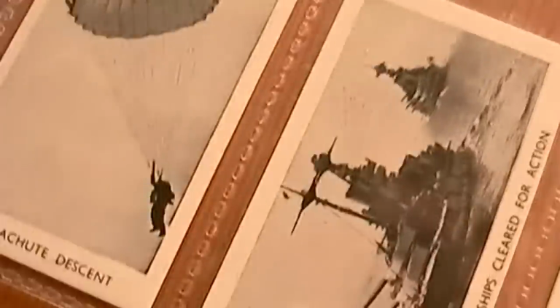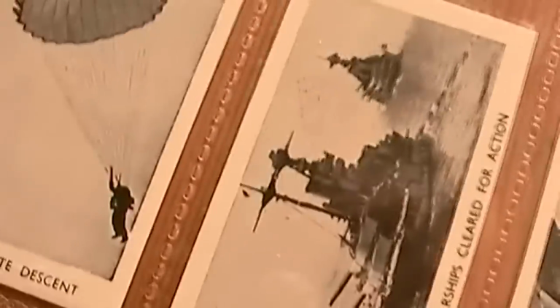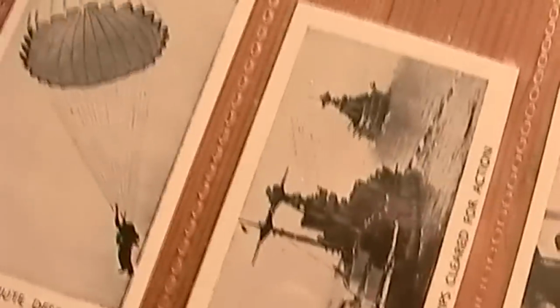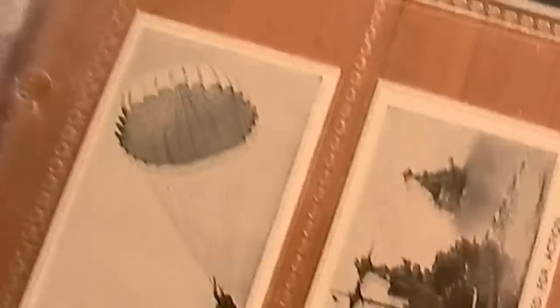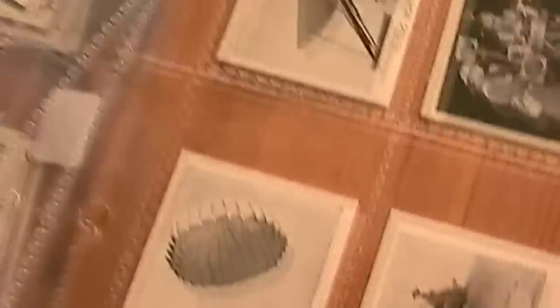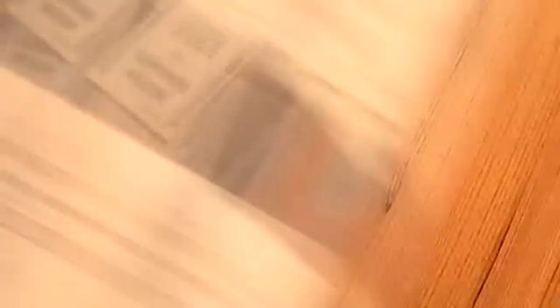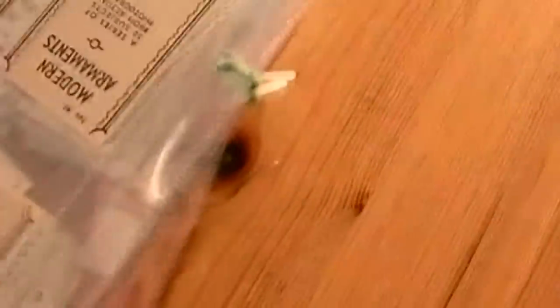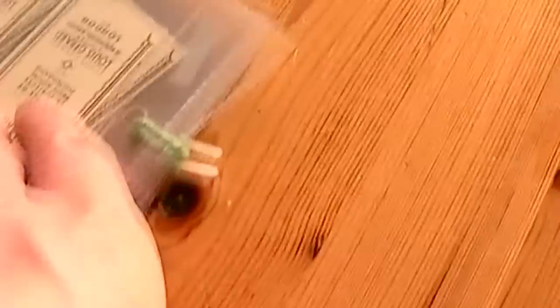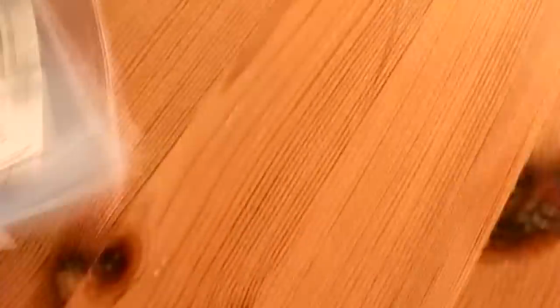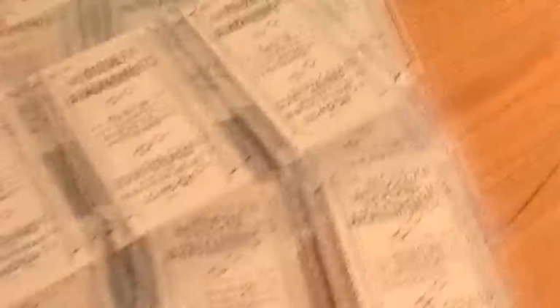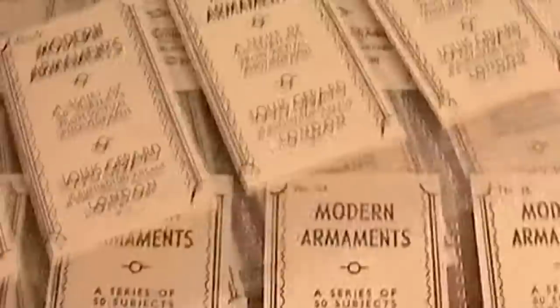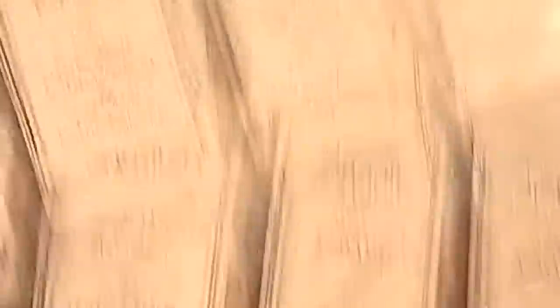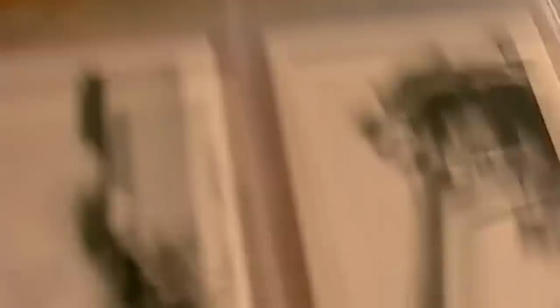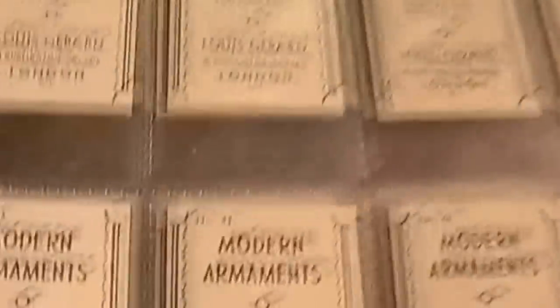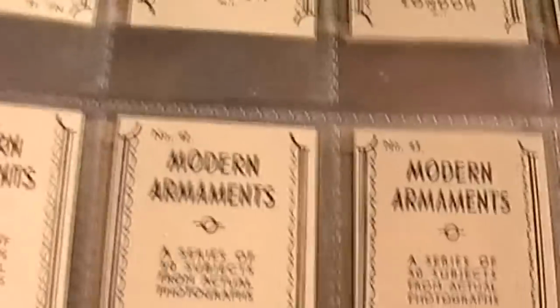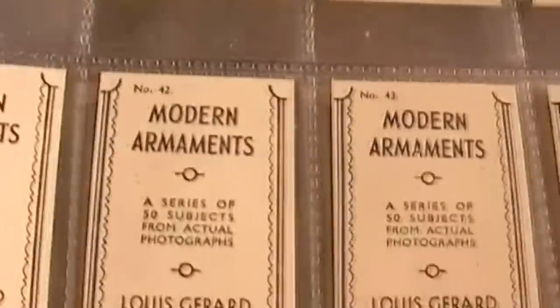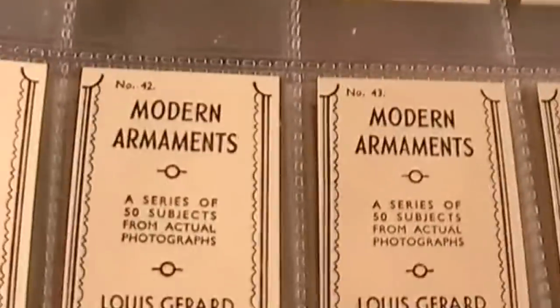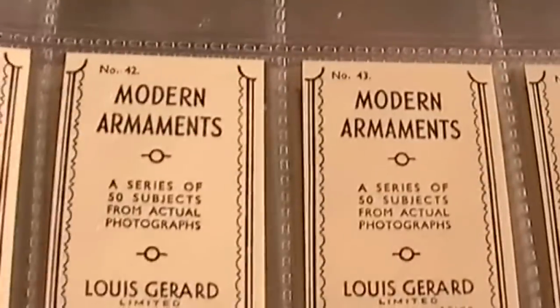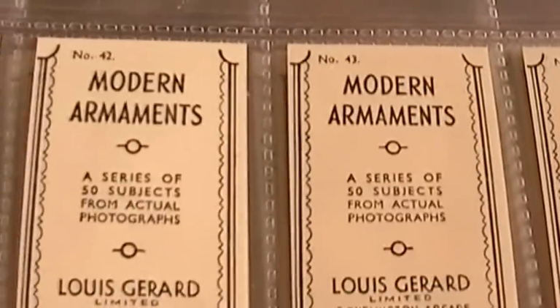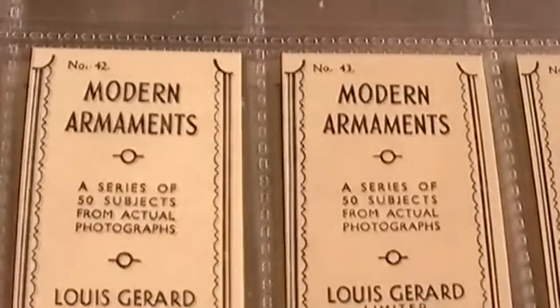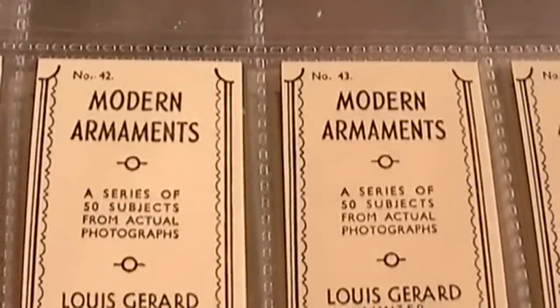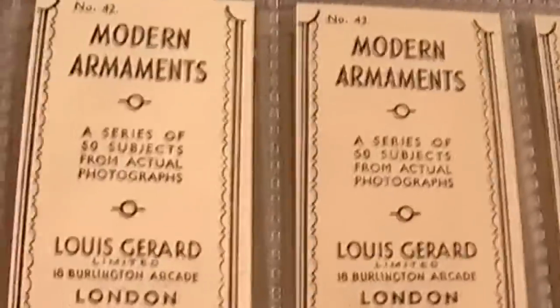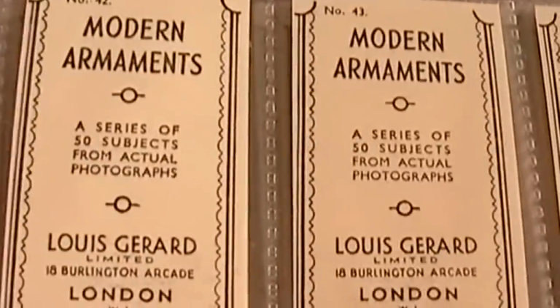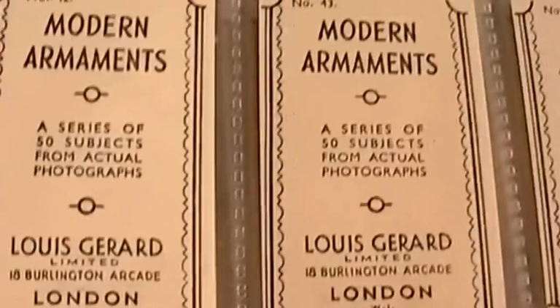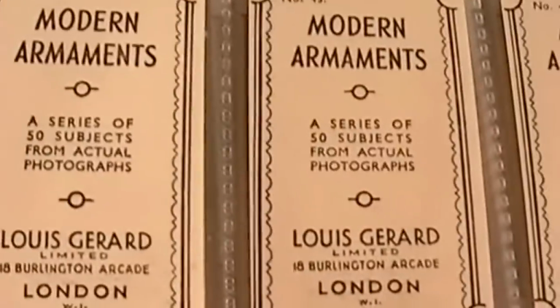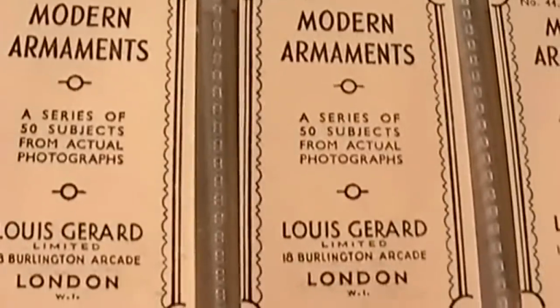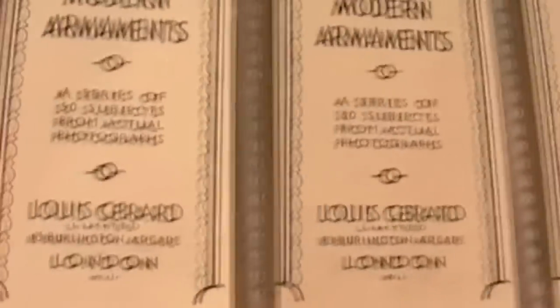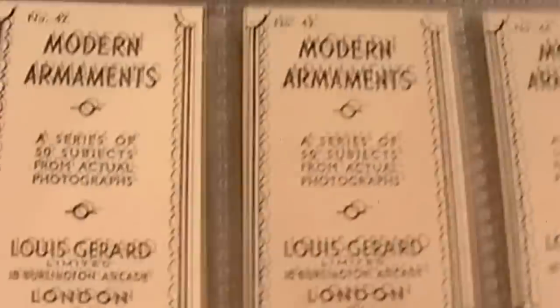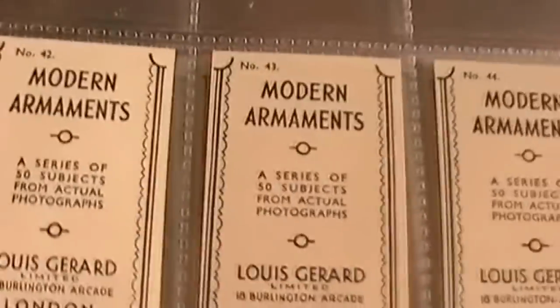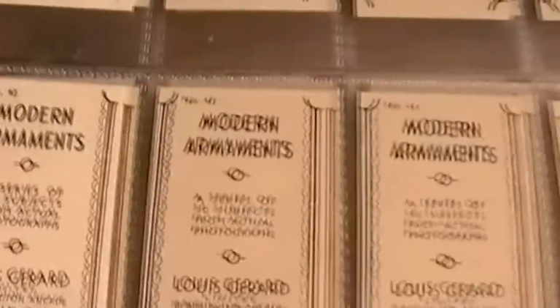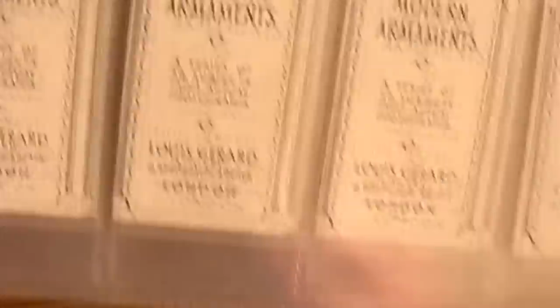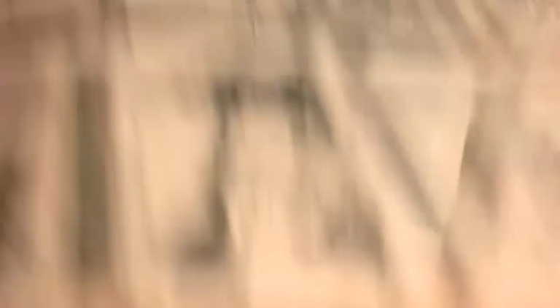Parachutes, descents. The backs are very descriptive — they've just basically got adverts, just advertising that particular brand of tobacco.